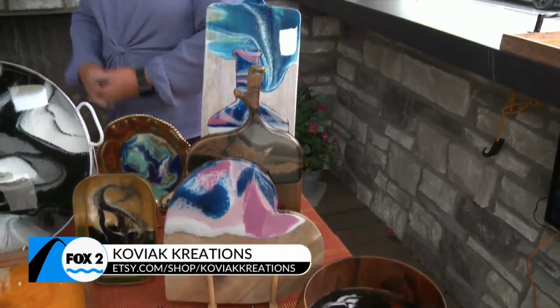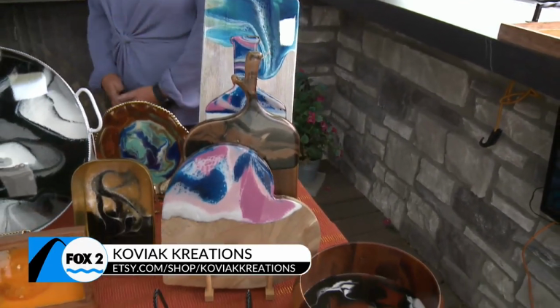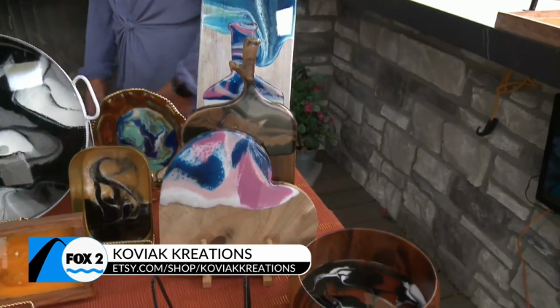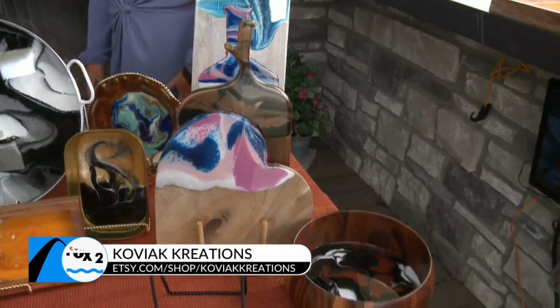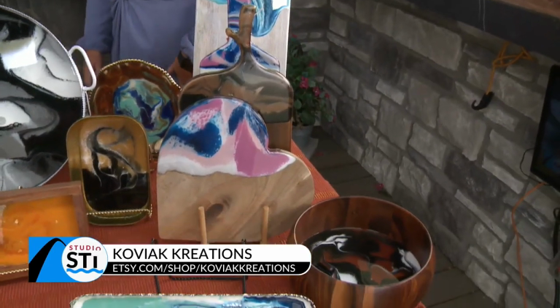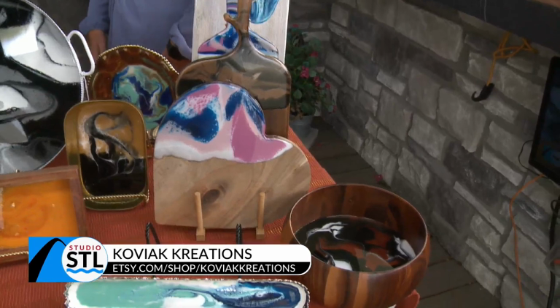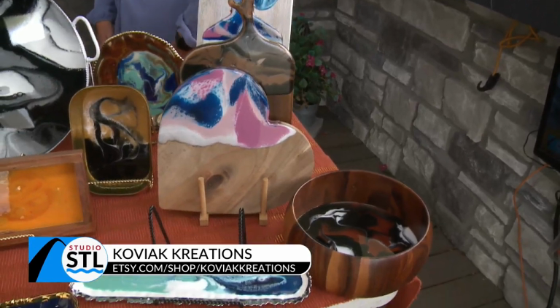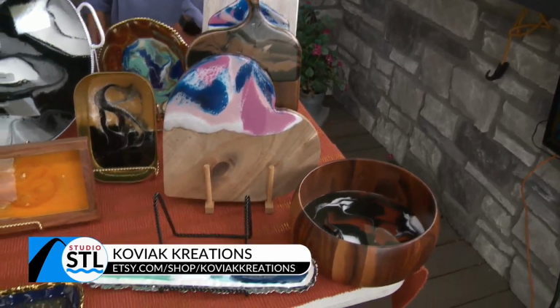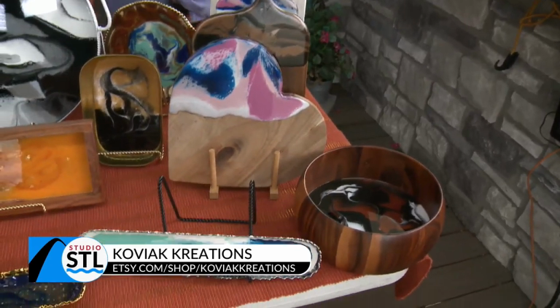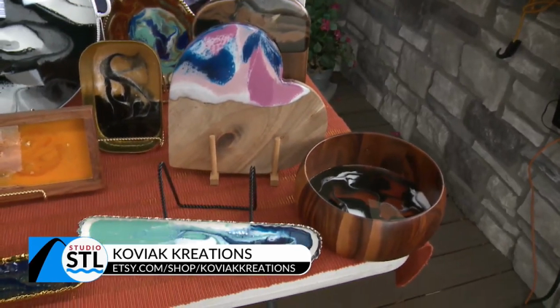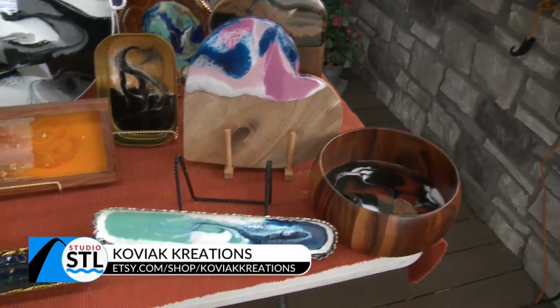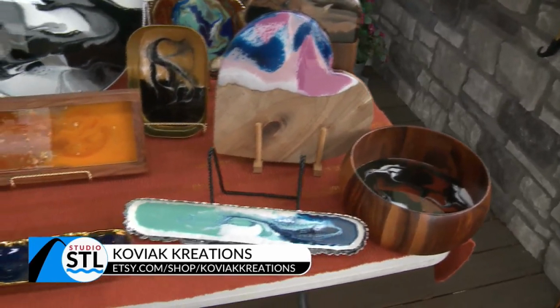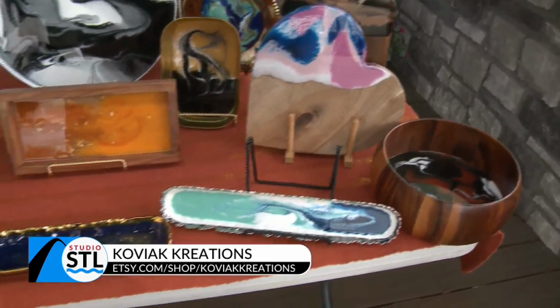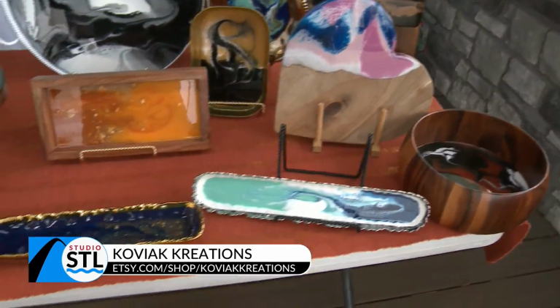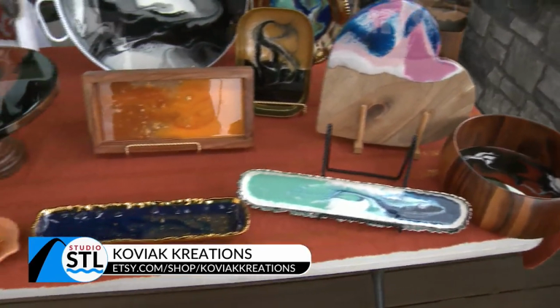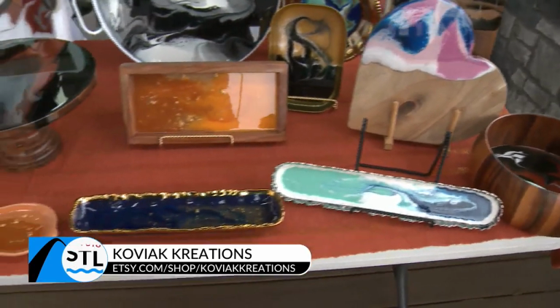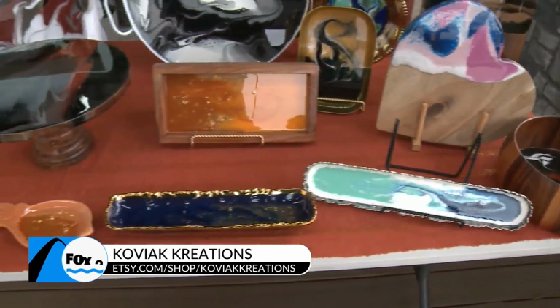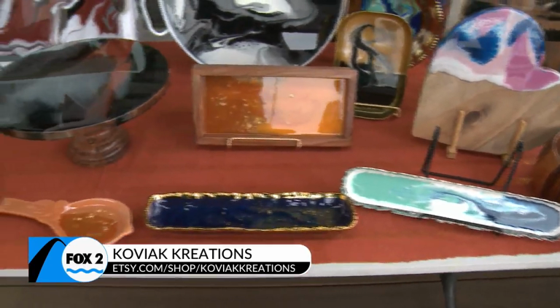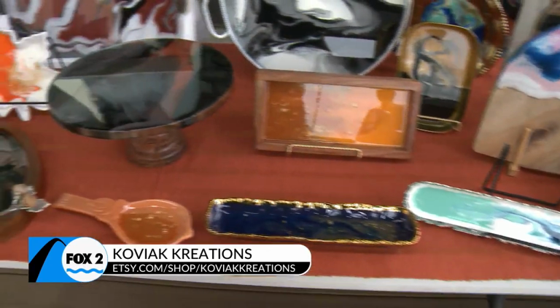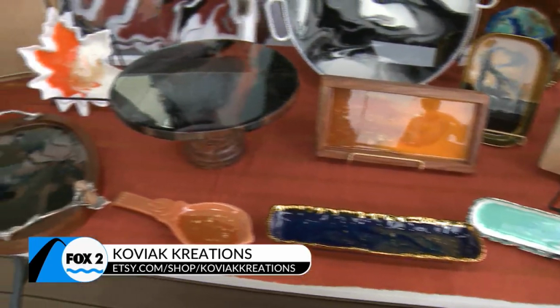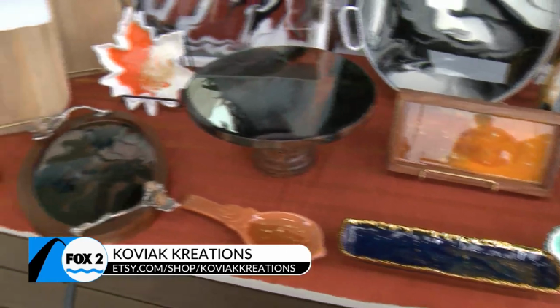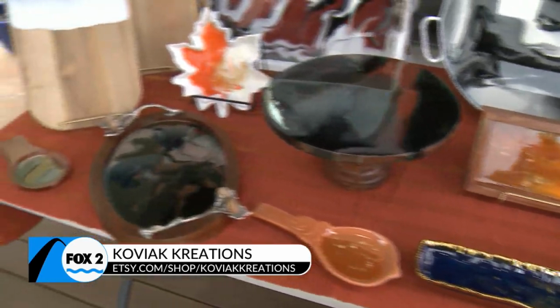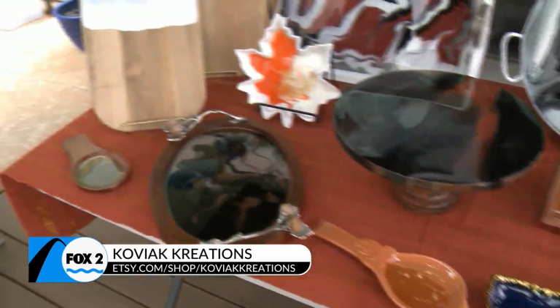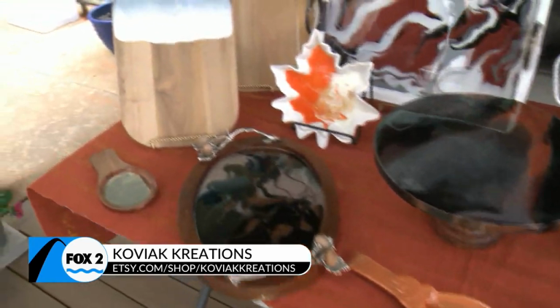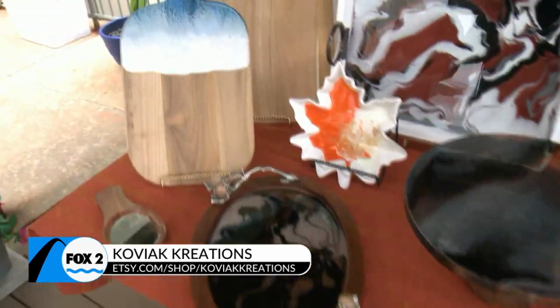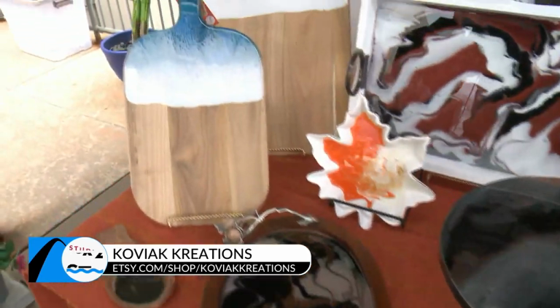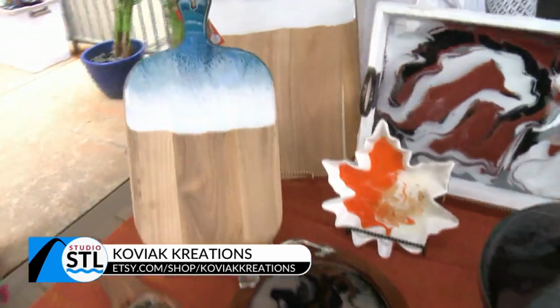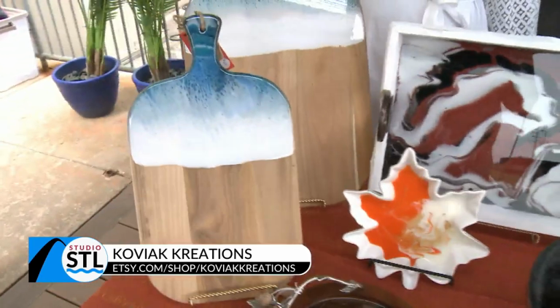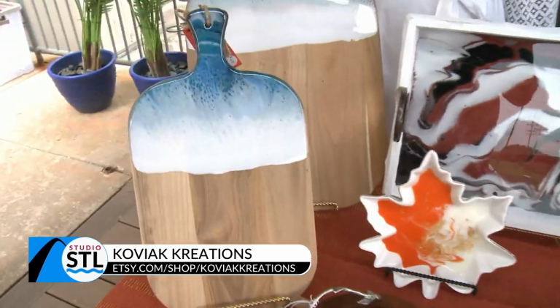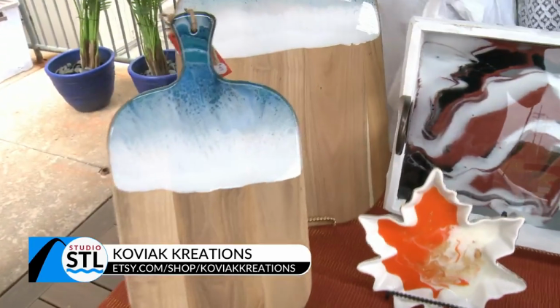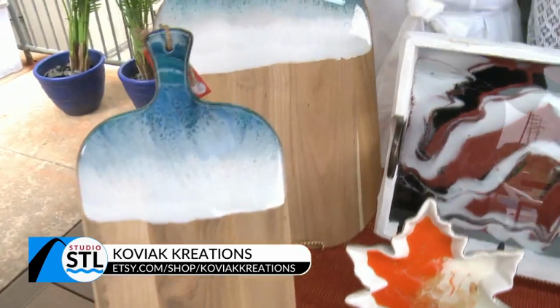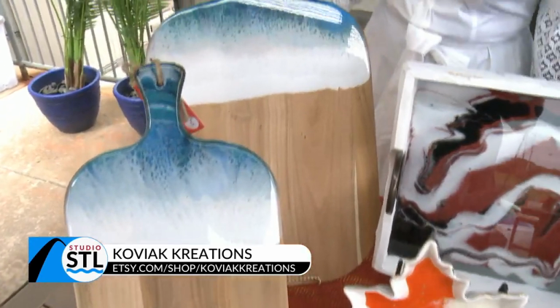We like to say fashionable, but functional. Do you have a favorite piece that you like to do? I would say the ocean boards — I just love the beach, and those remind me of the beach, so those are my favorite.